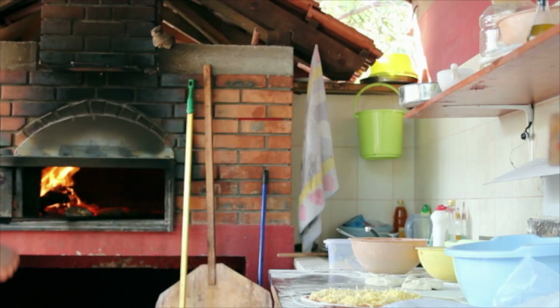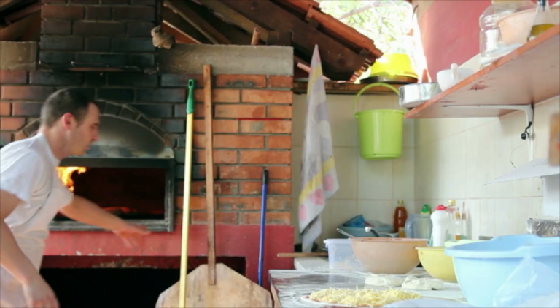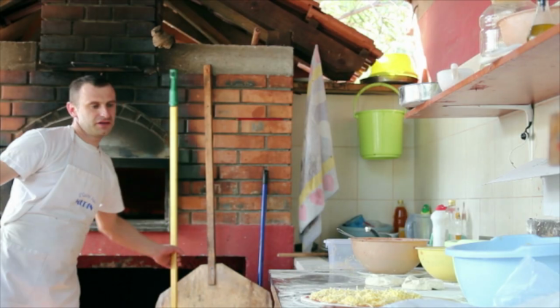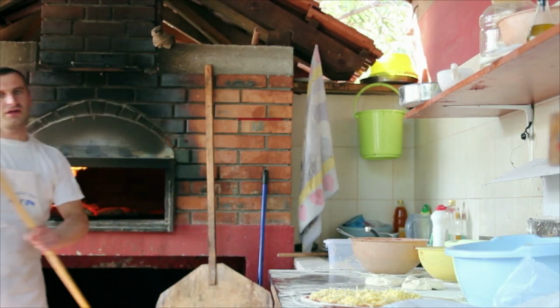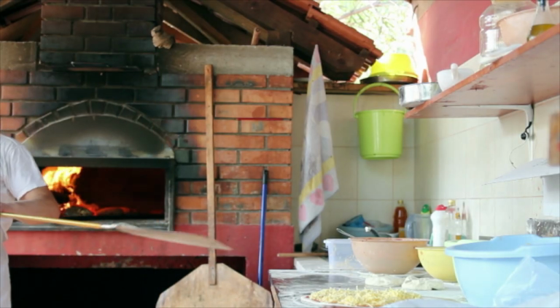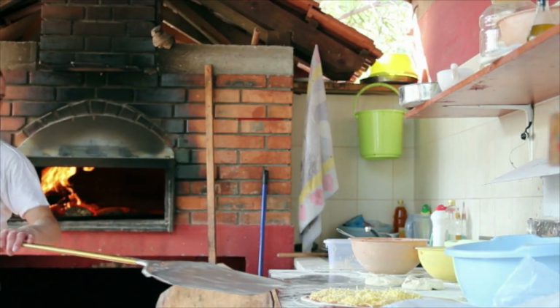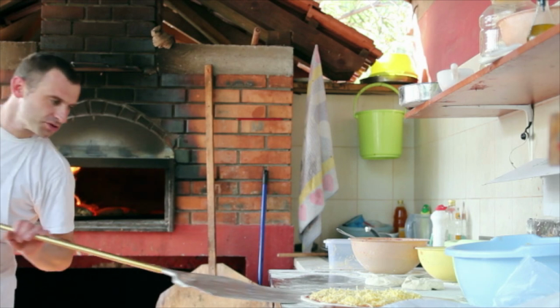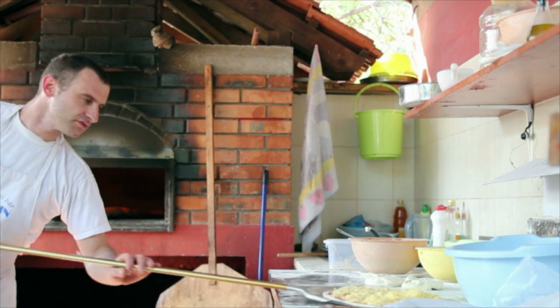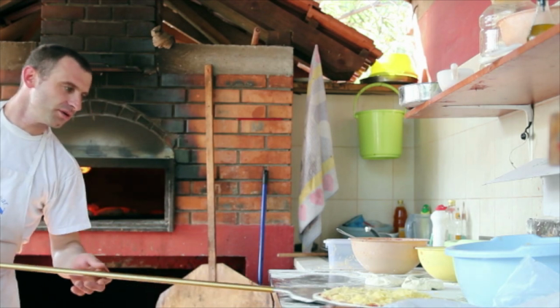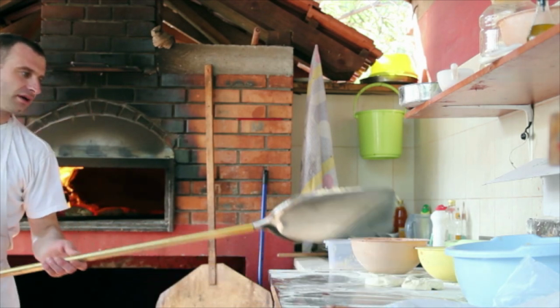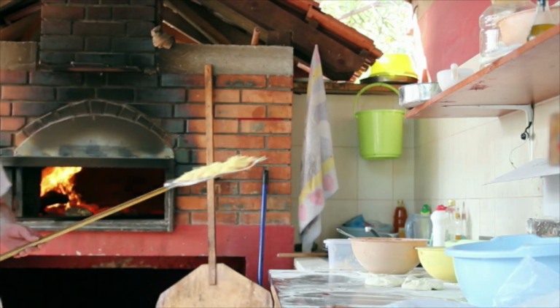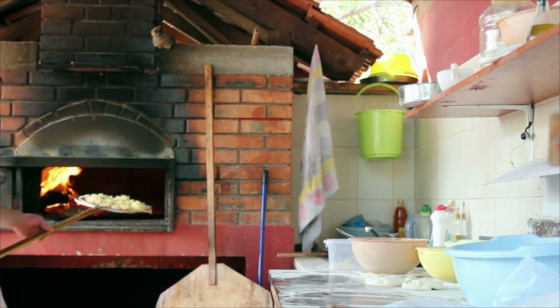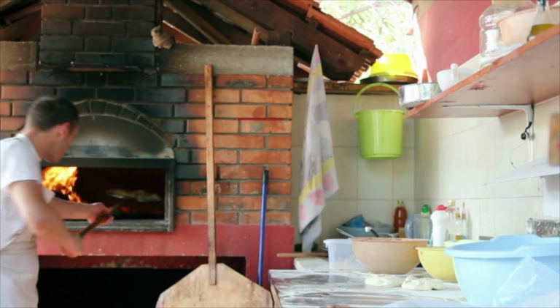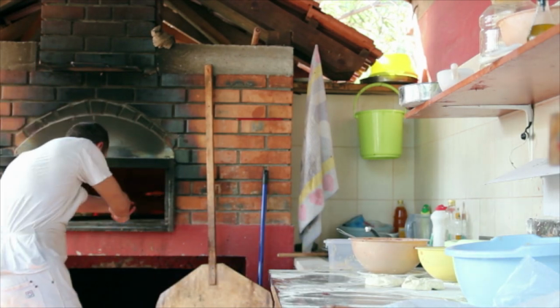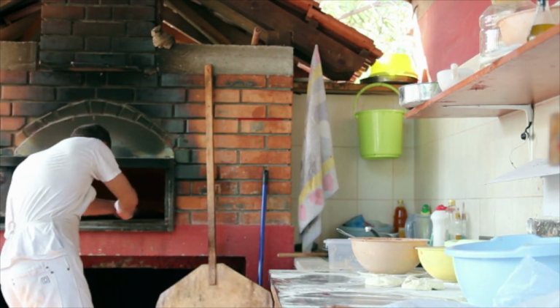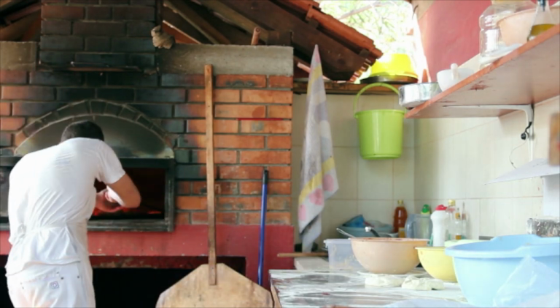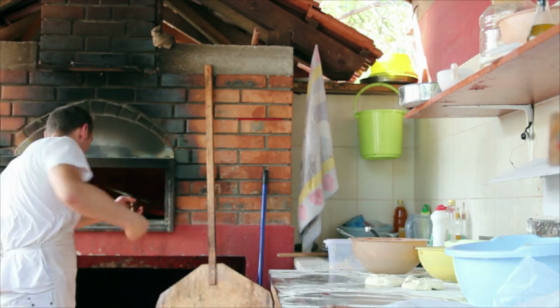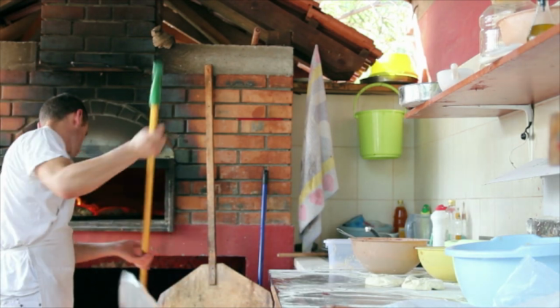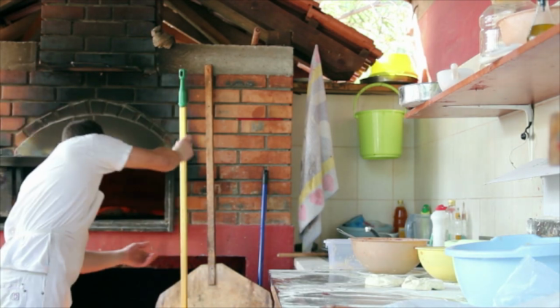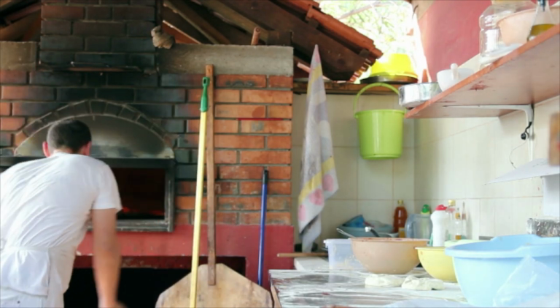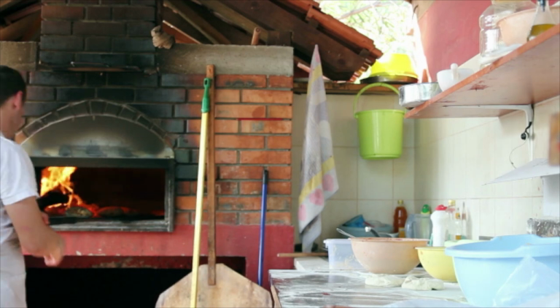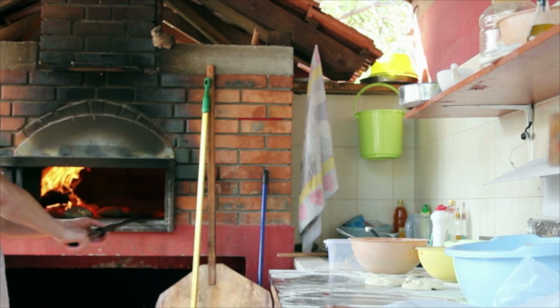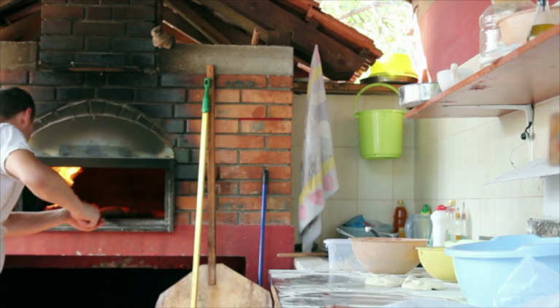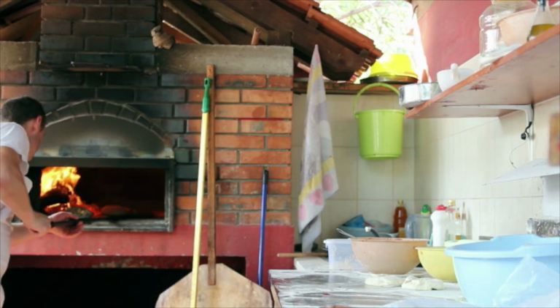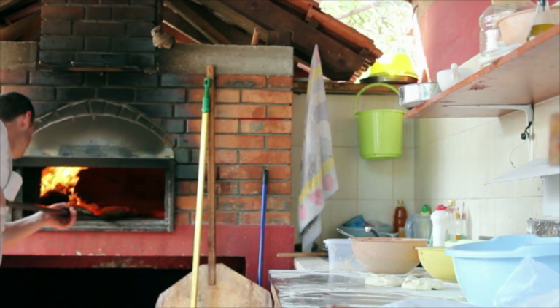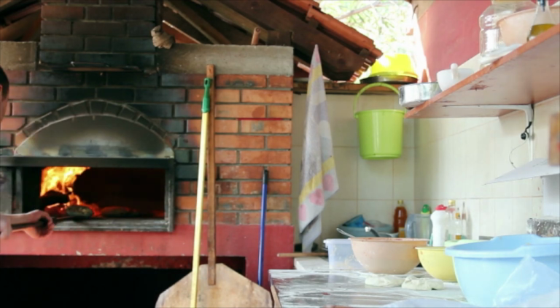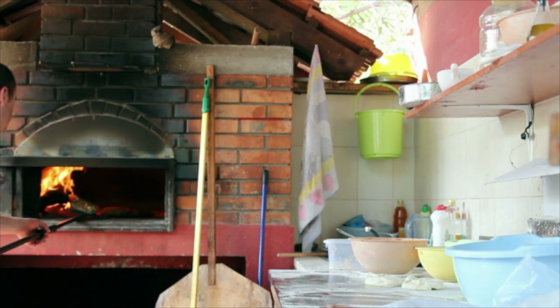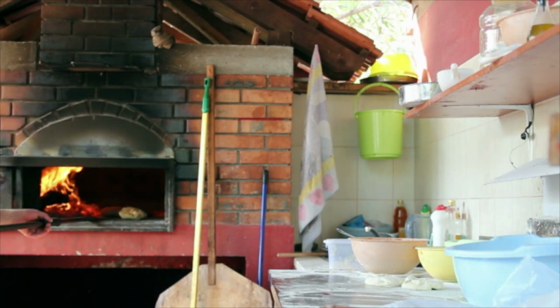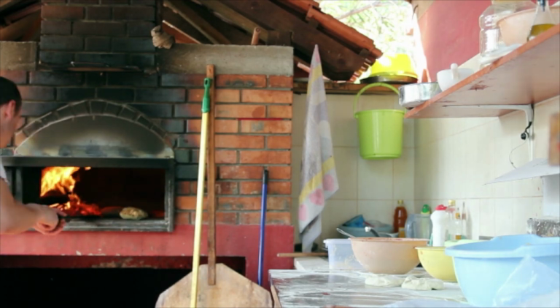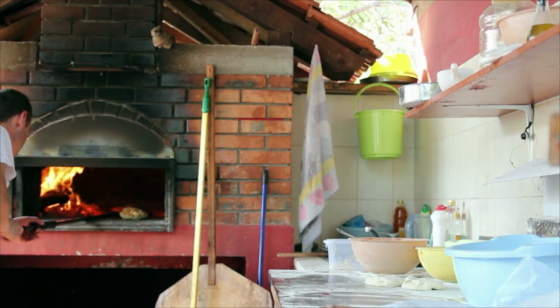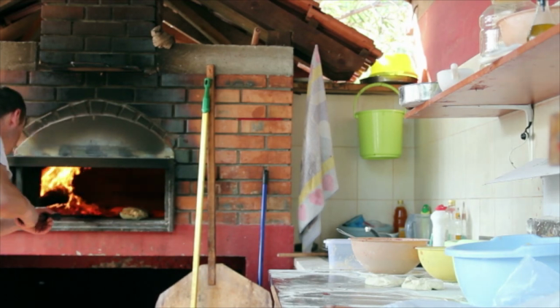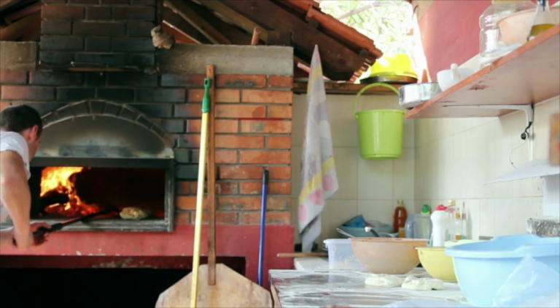The best pizza ovens in the world are constructed of enormous cast block, usually round, taking three to four hours to preheat. They can also cost up to $30,000 or more, and that's before they're ready for use.